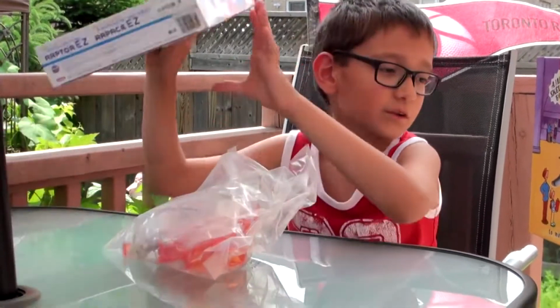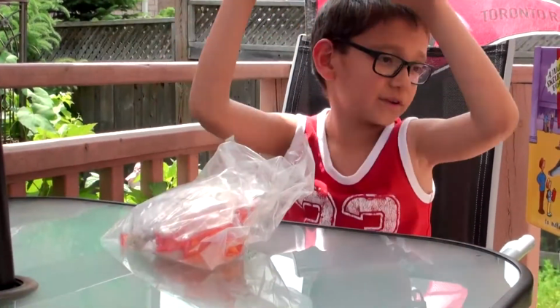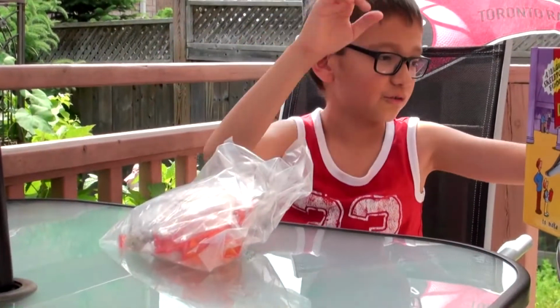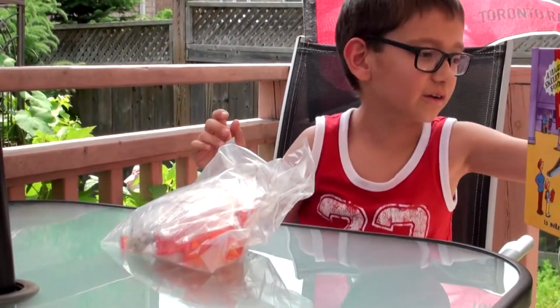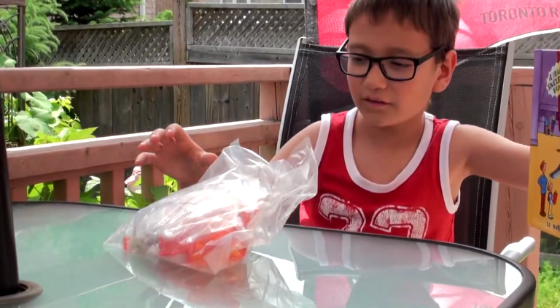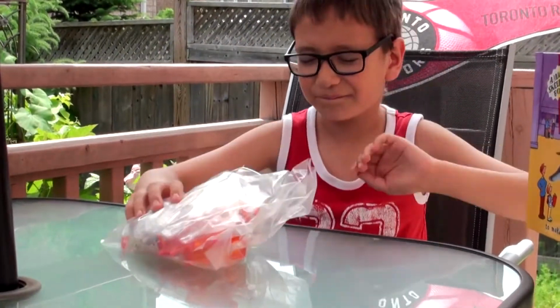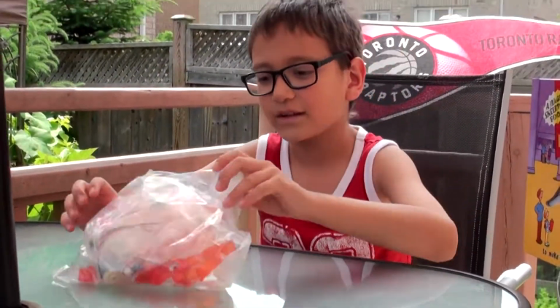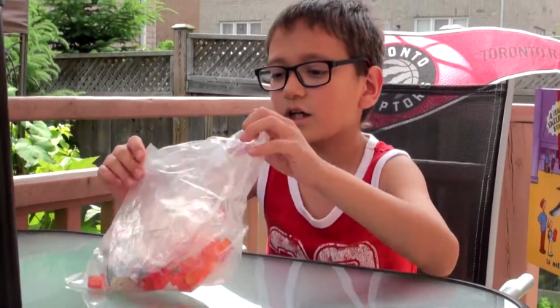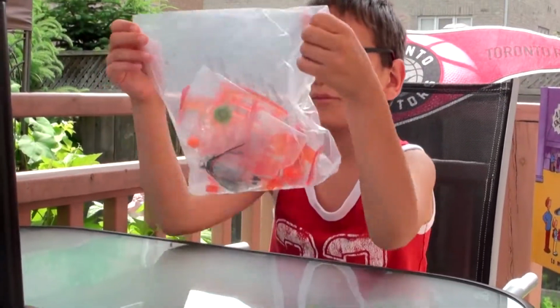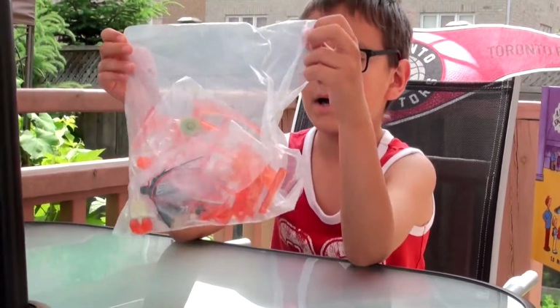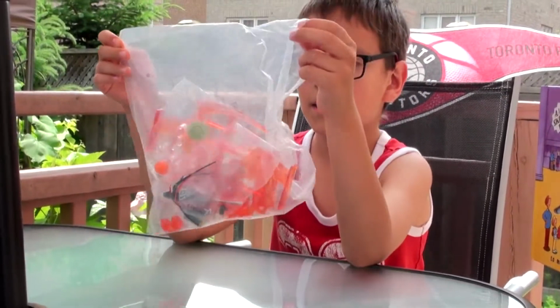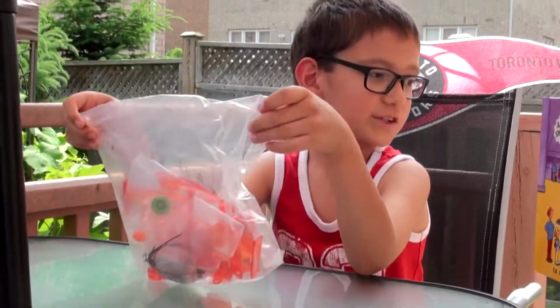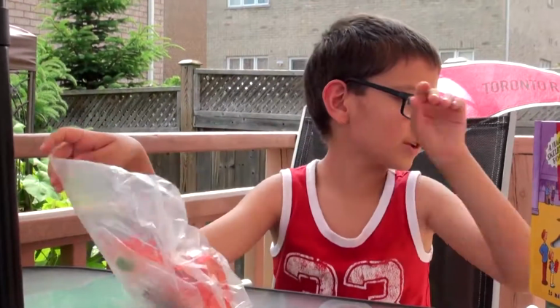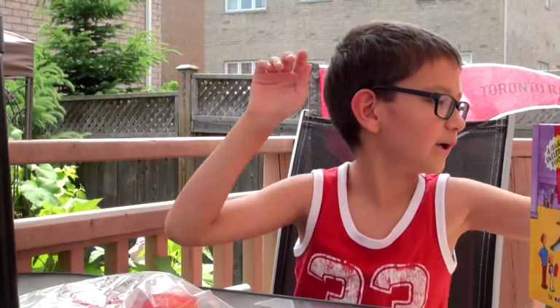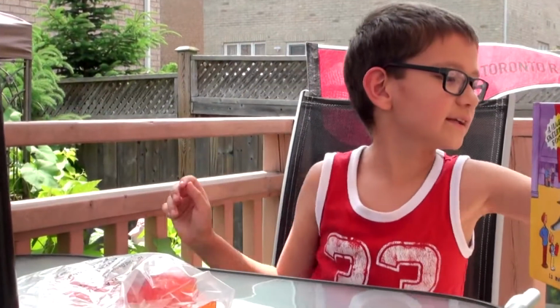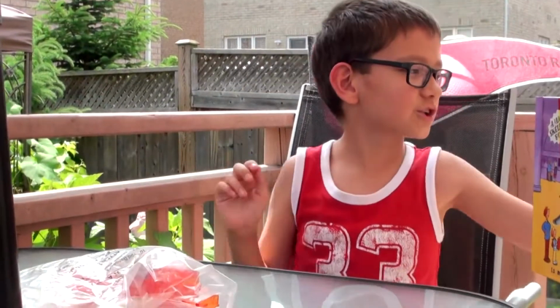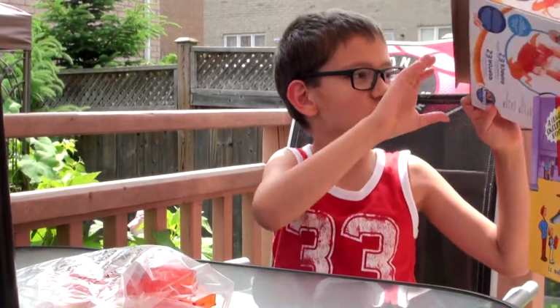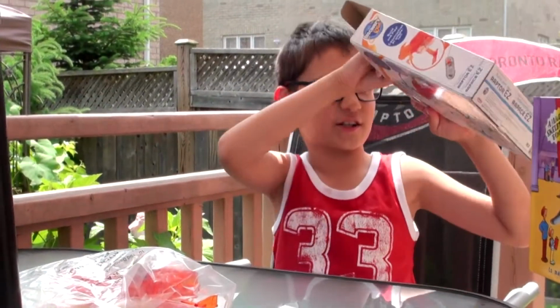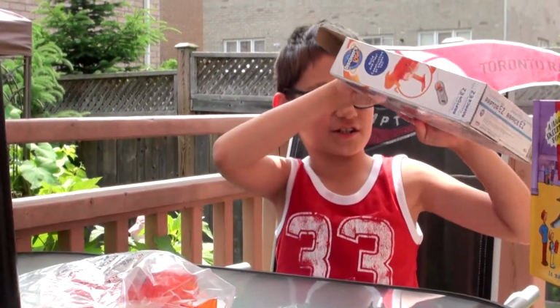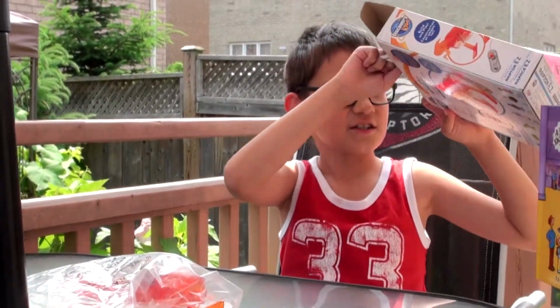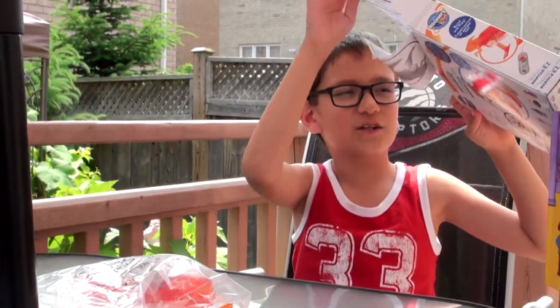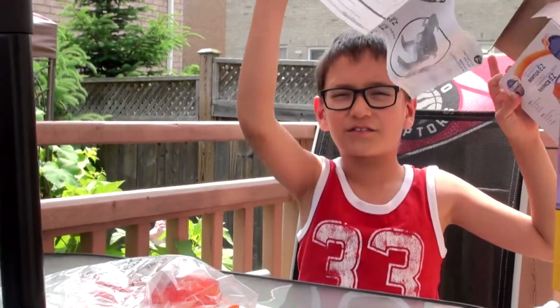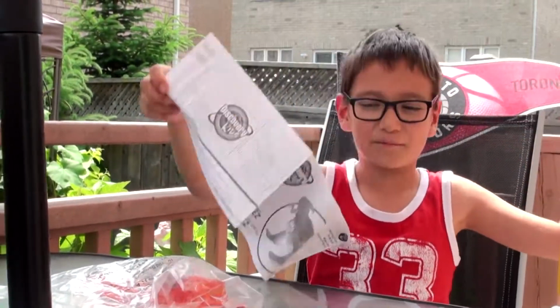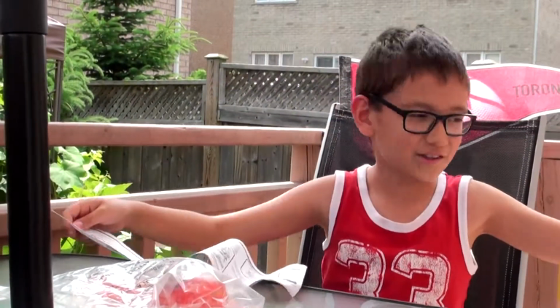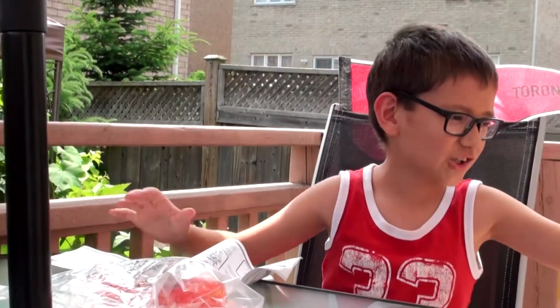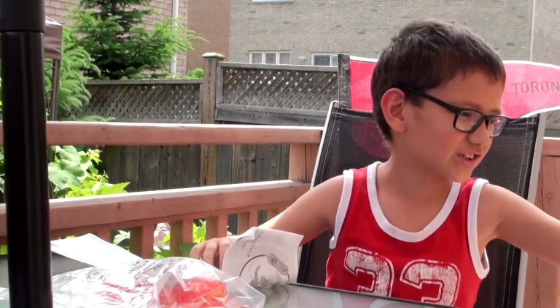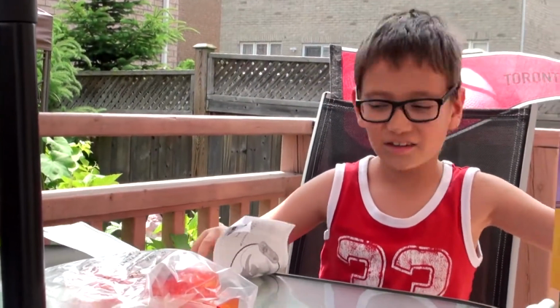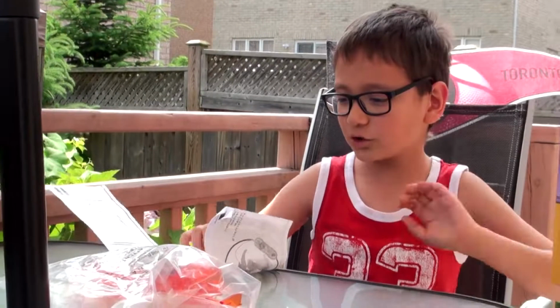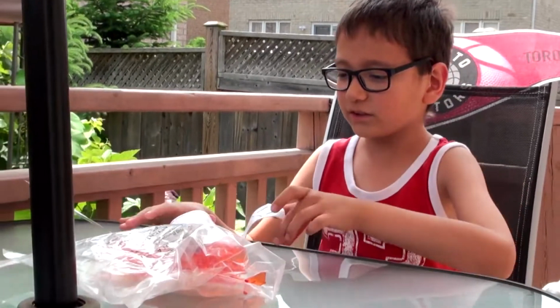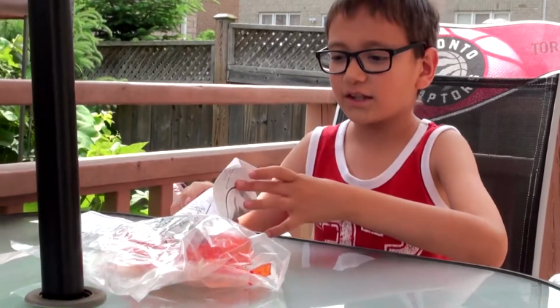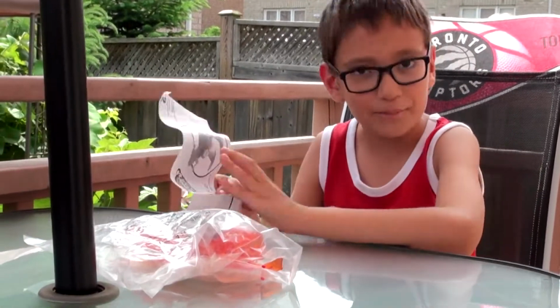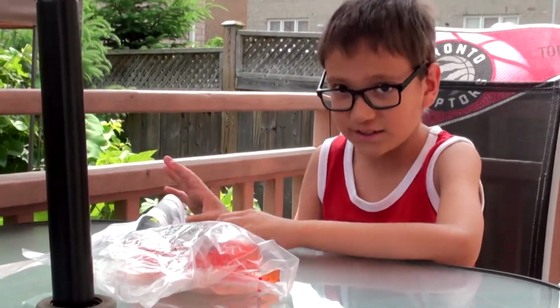I'm just going to place you over here. So we got a bunch of parts, and also I need the instructions. You cannot forget about the instructions. How to build the Raptor EZ.